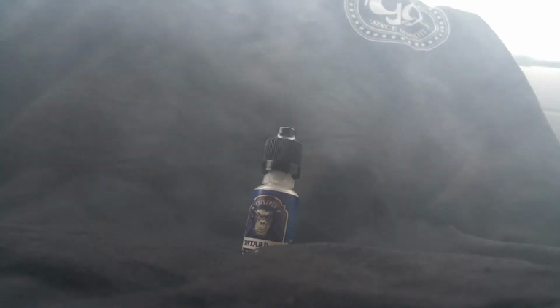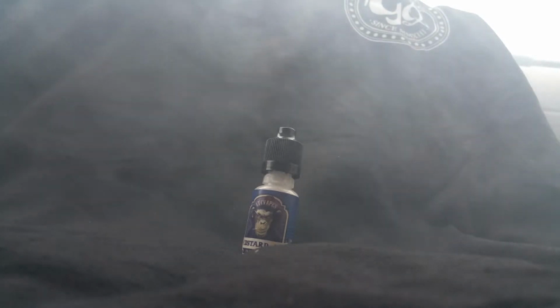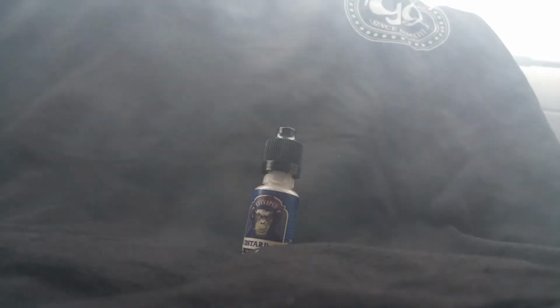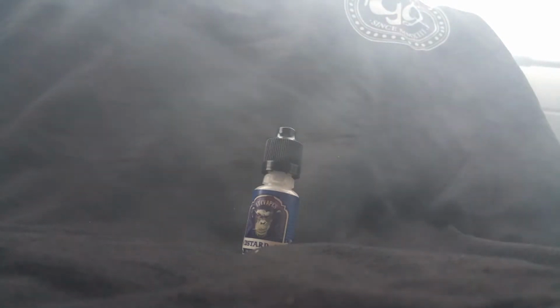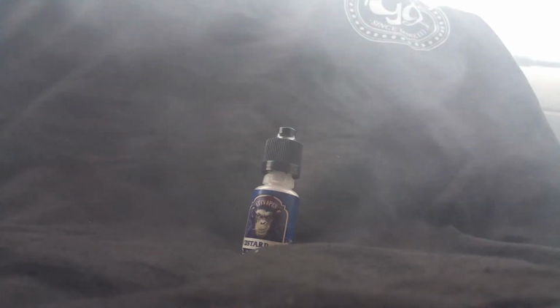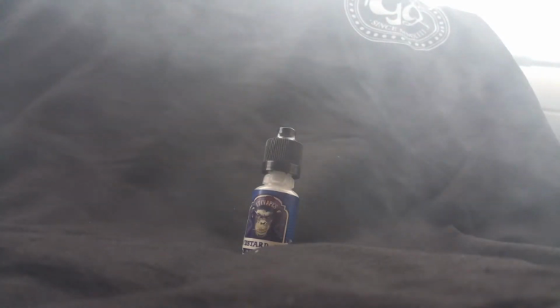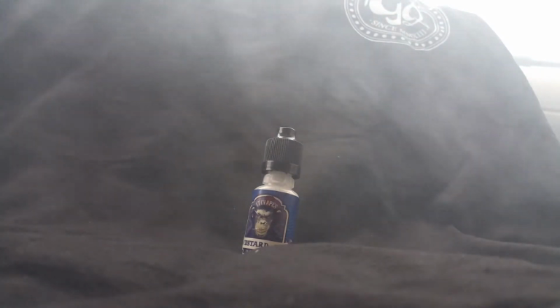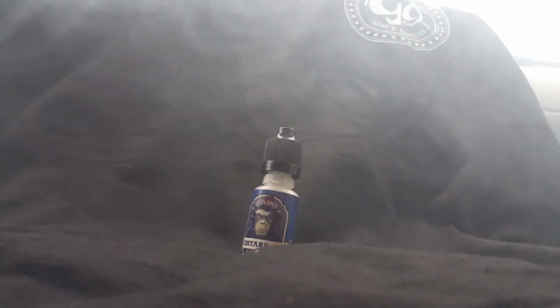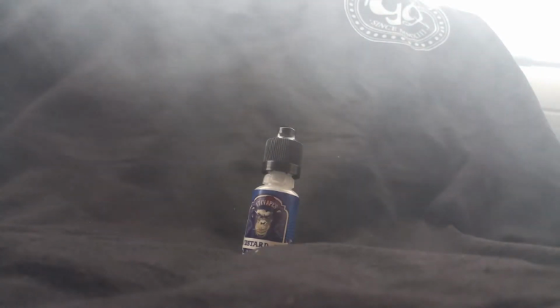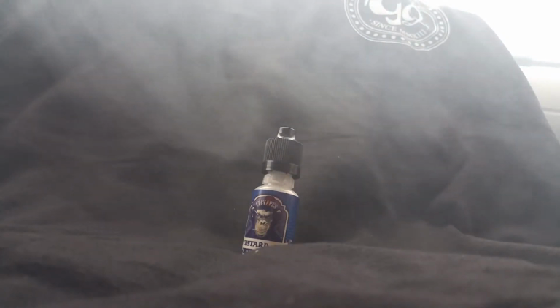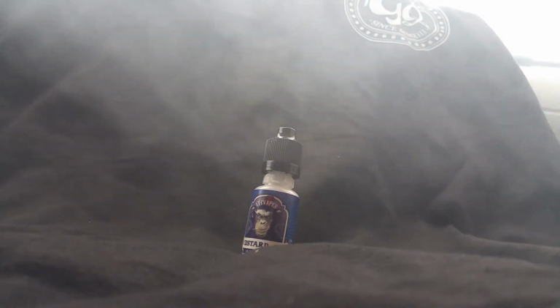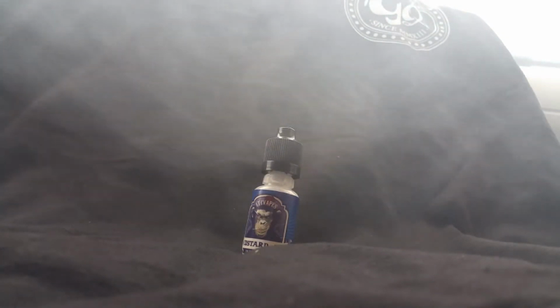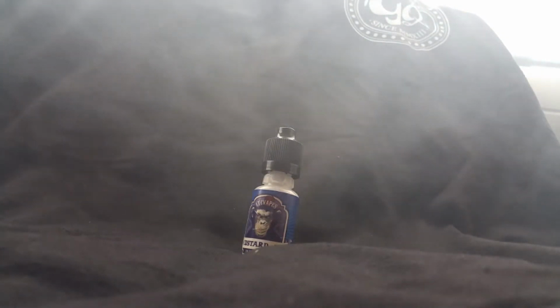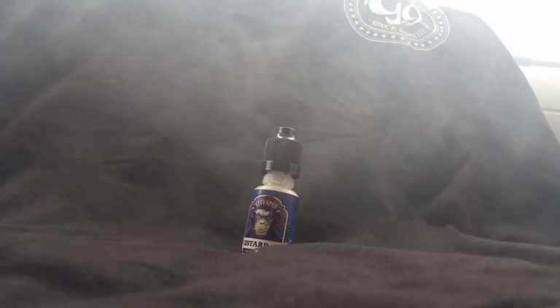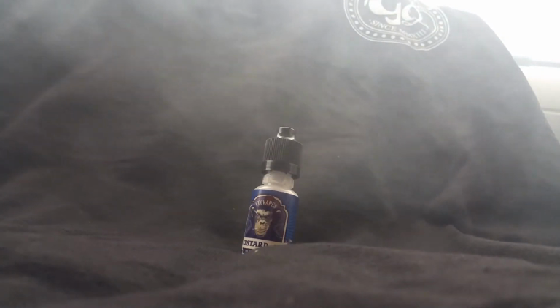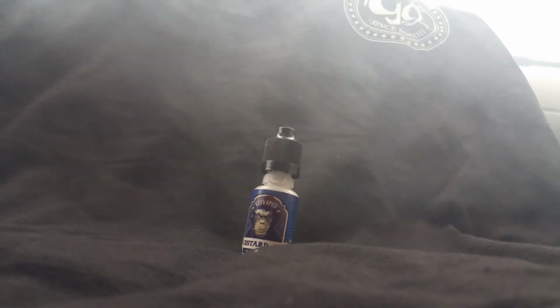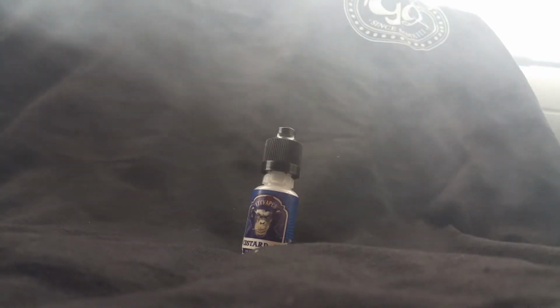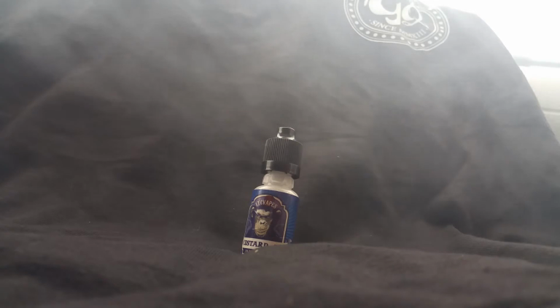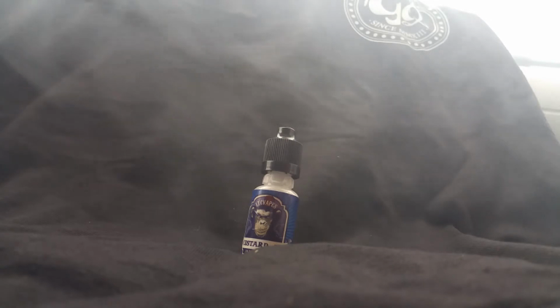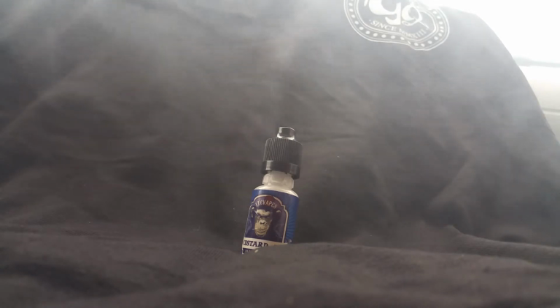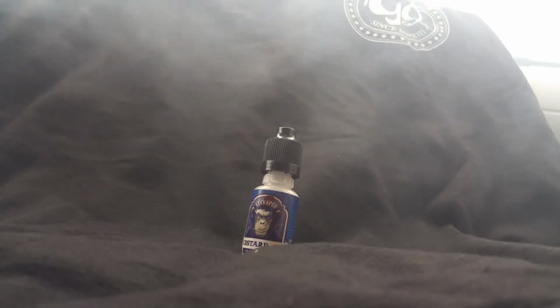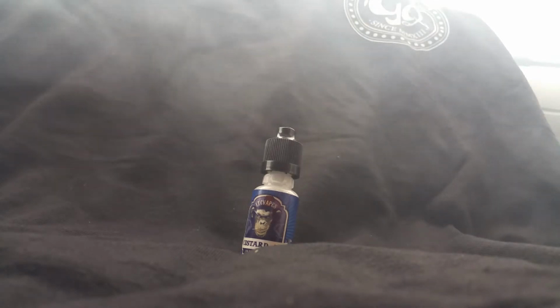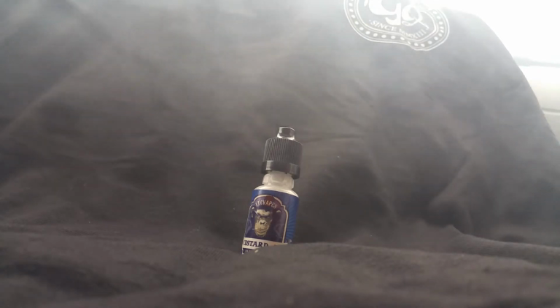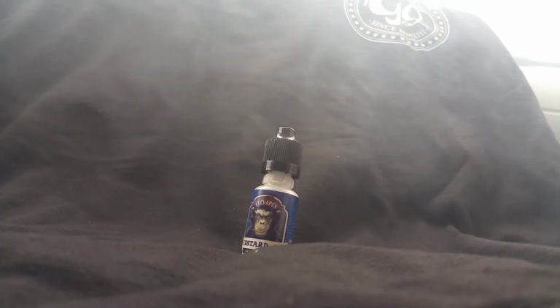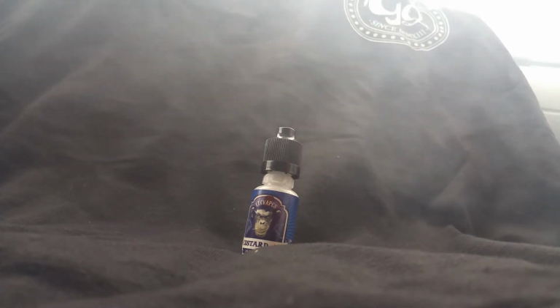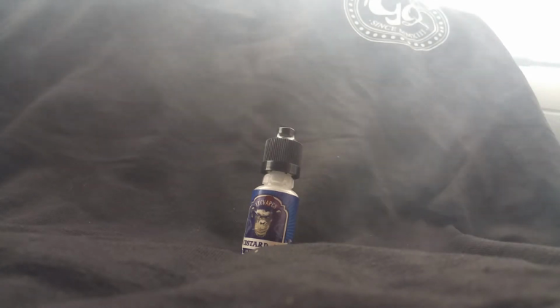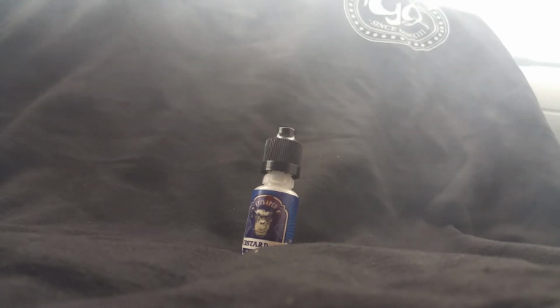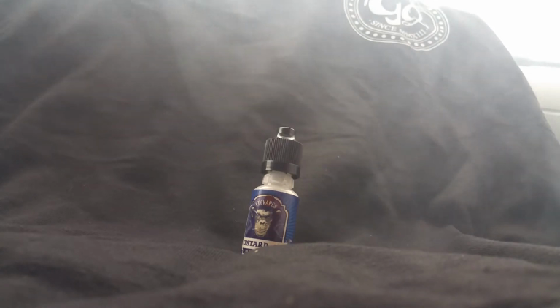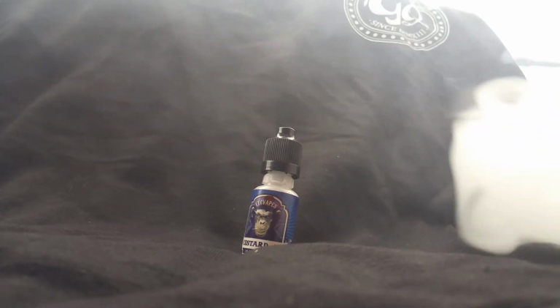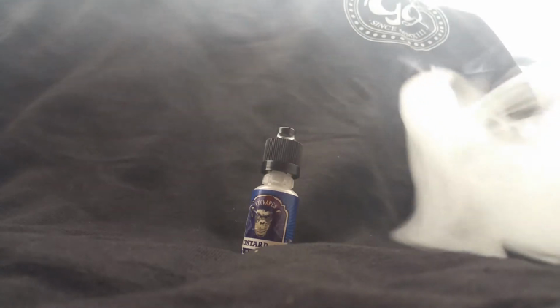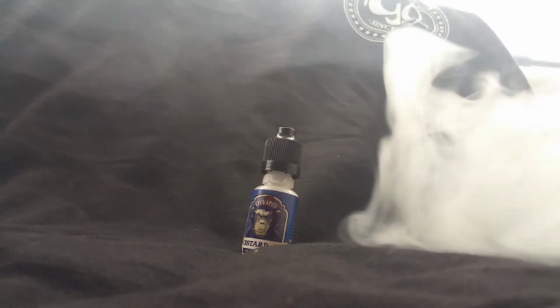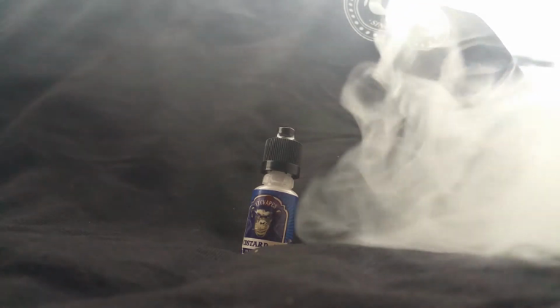It's not a strong custard, but it's a pretty good custard. Probably the best custard I've tasted. And I'd love to mix it with a good flavor — a strawberry fruity flavor.